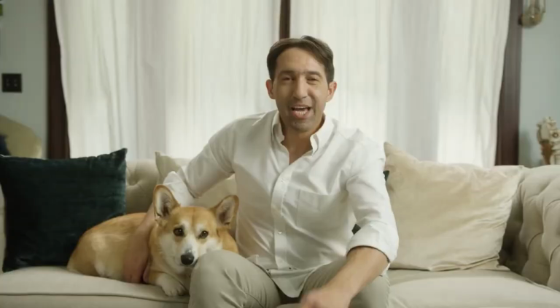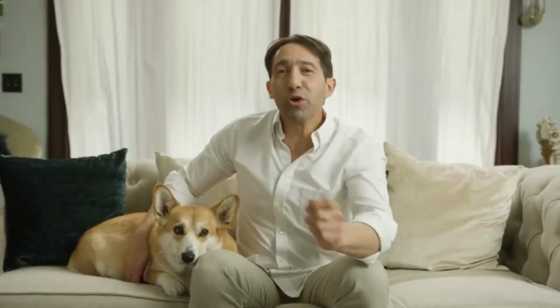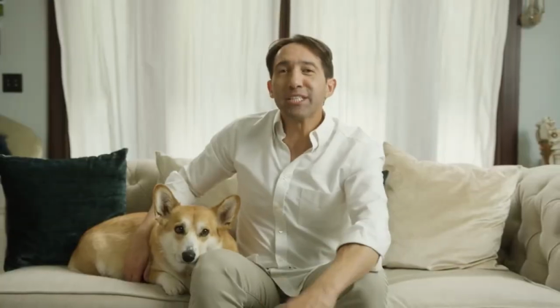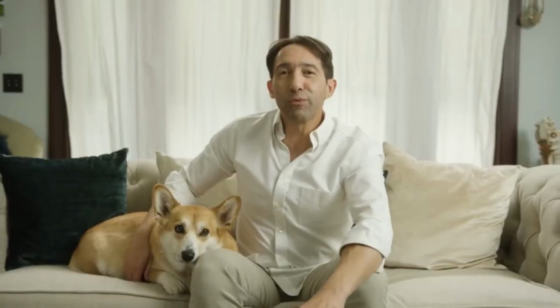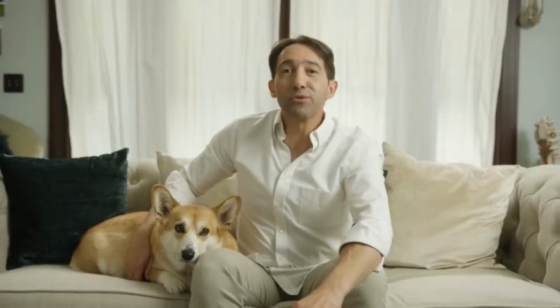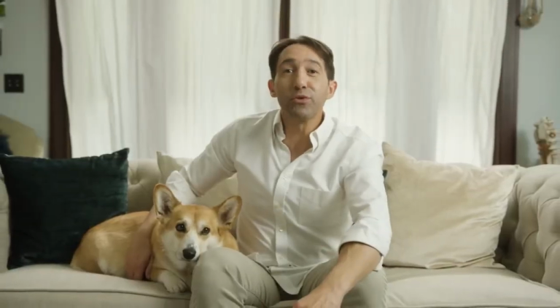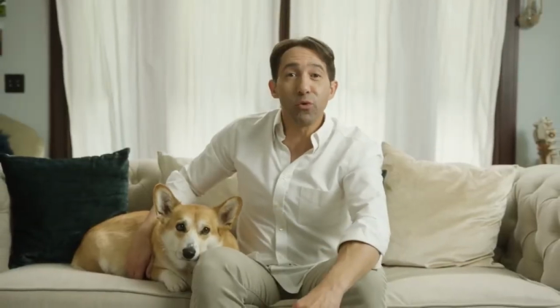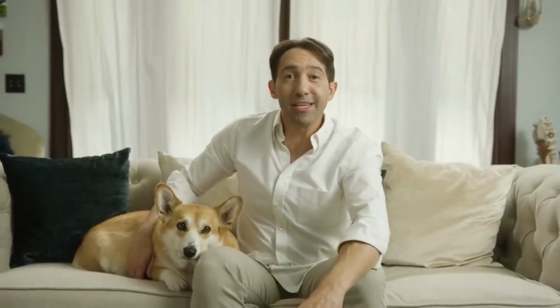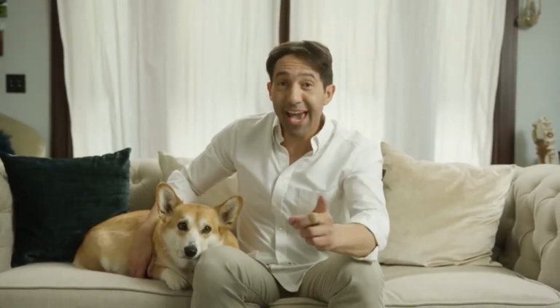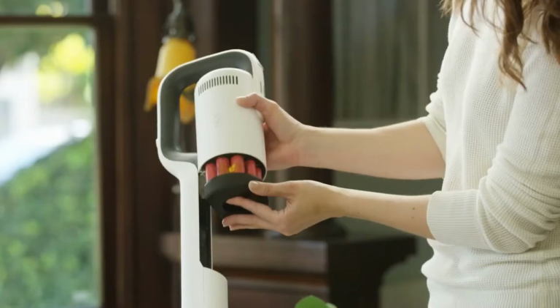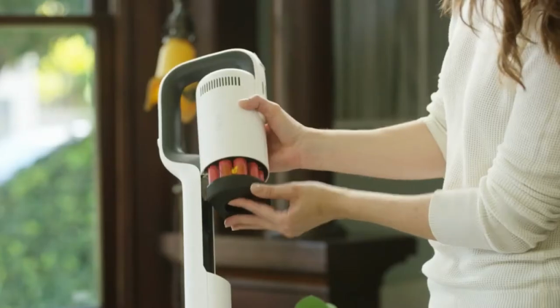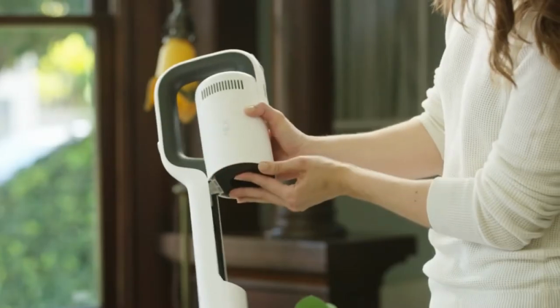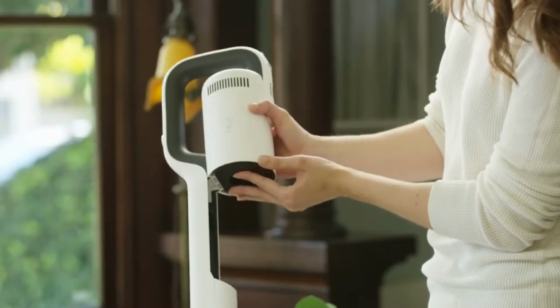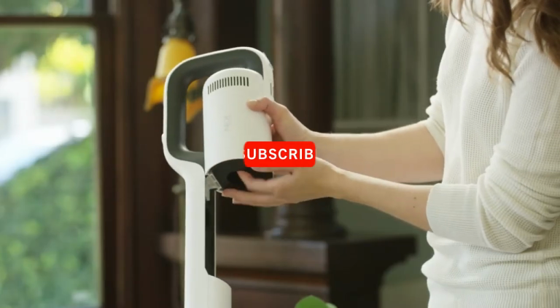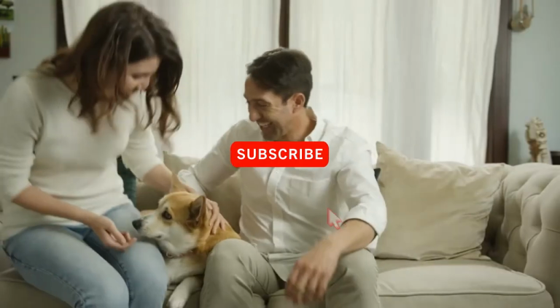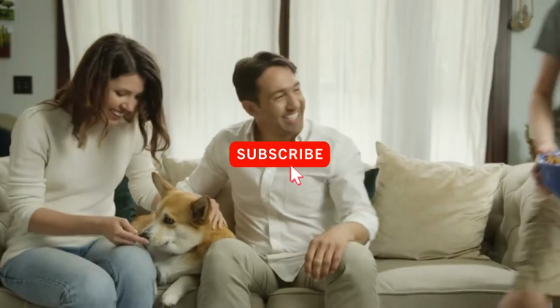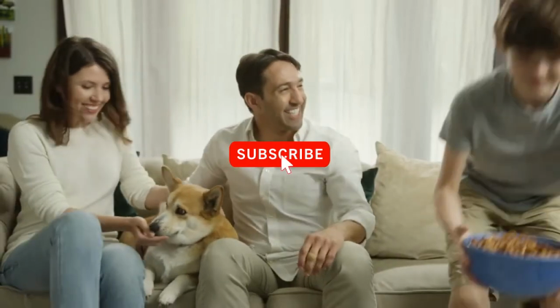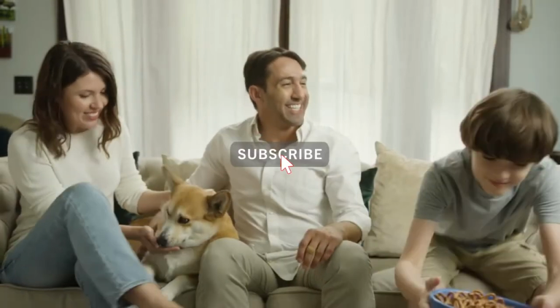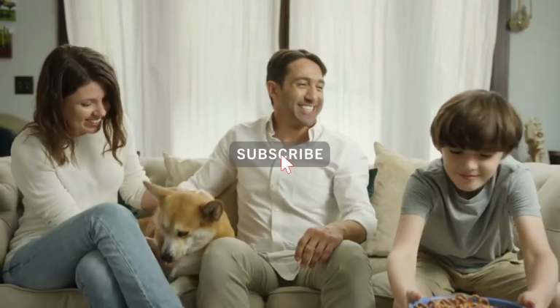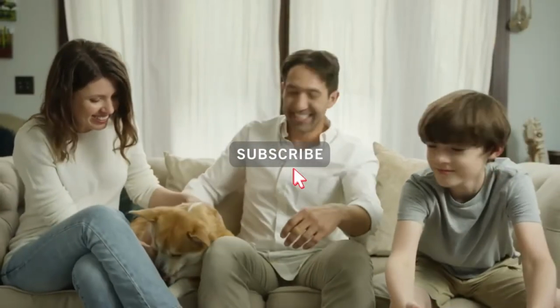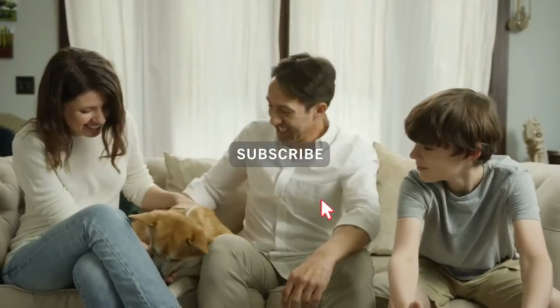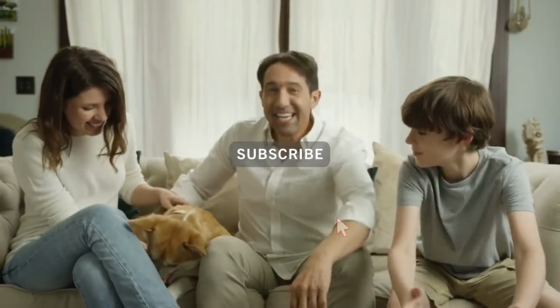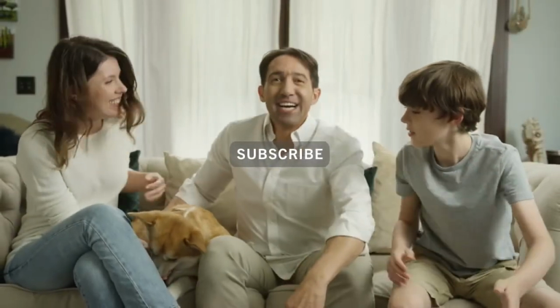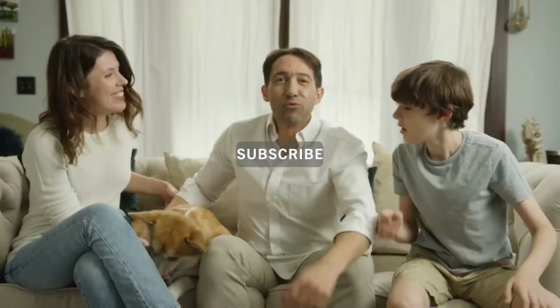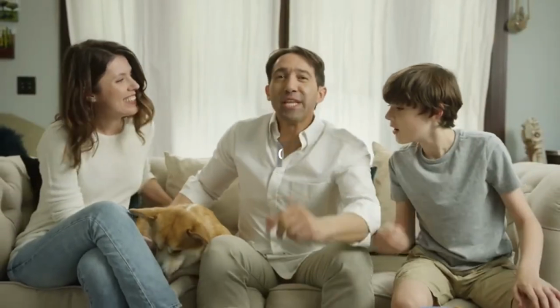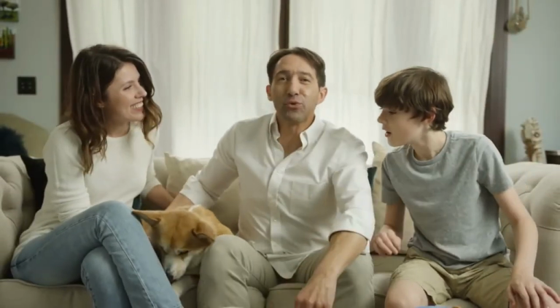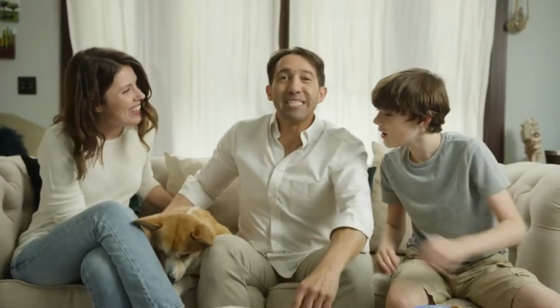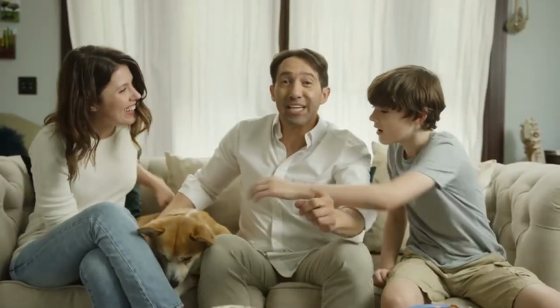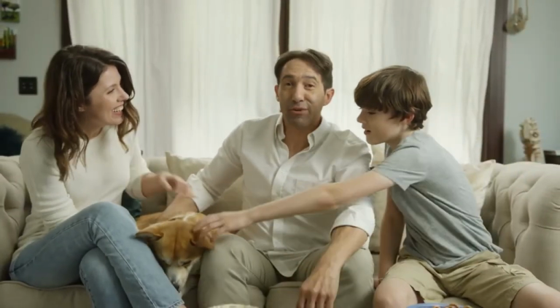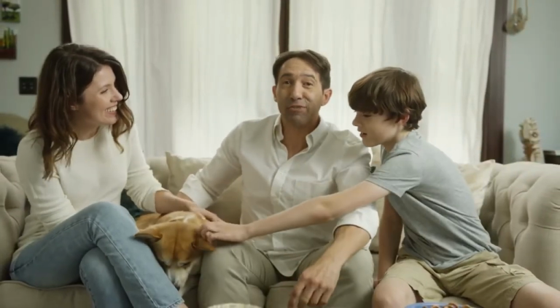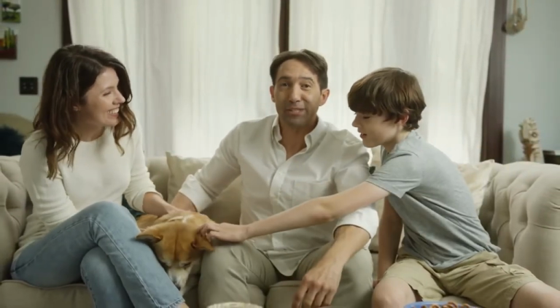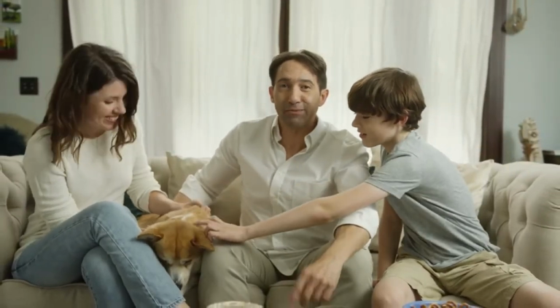The RoidMe Next Storm comes with a 2-year warranty and a battery replacement service. Get yours today — the RoidMe Next Storm is the next generation vacuum cleaner.